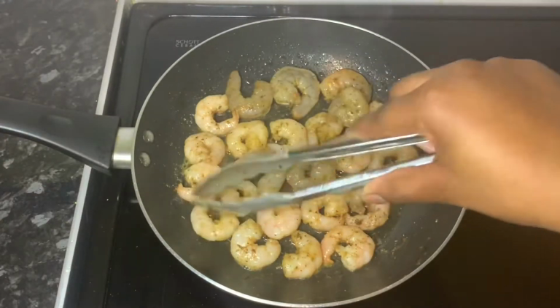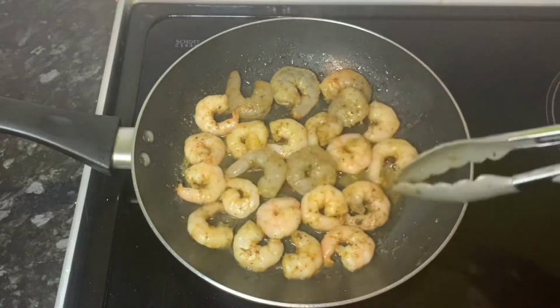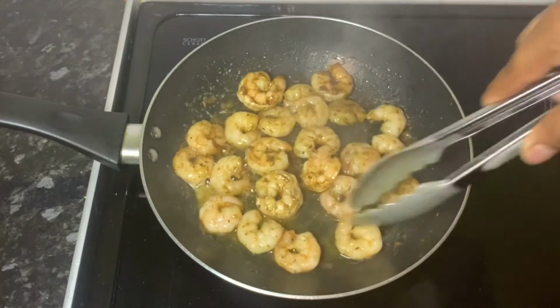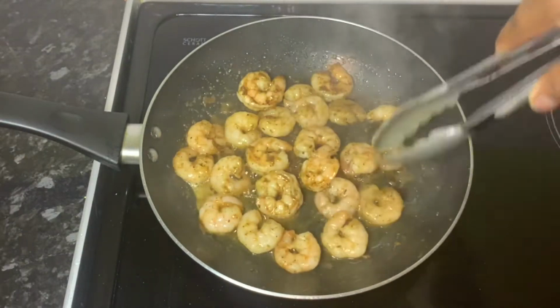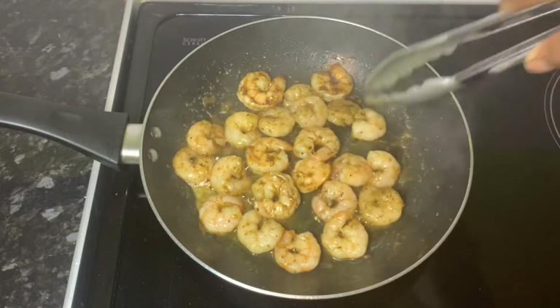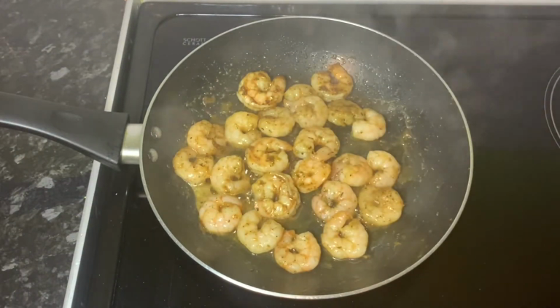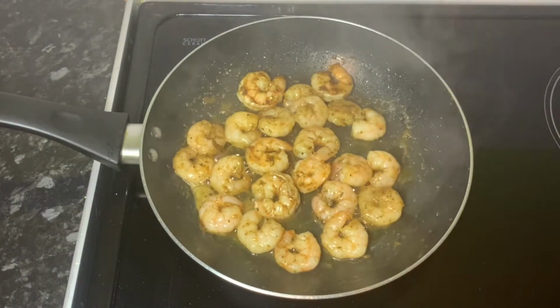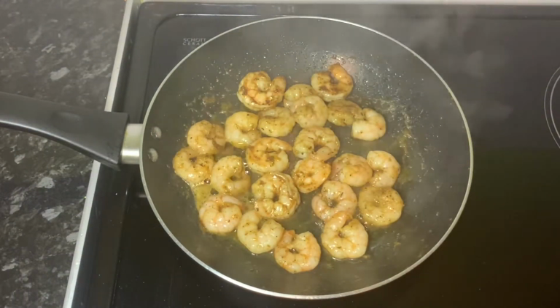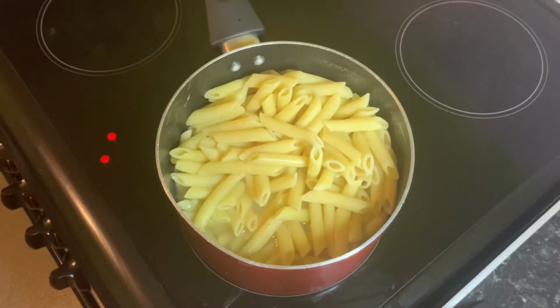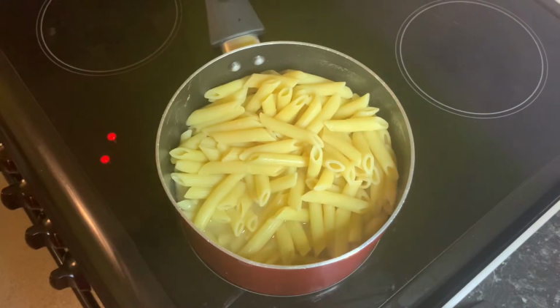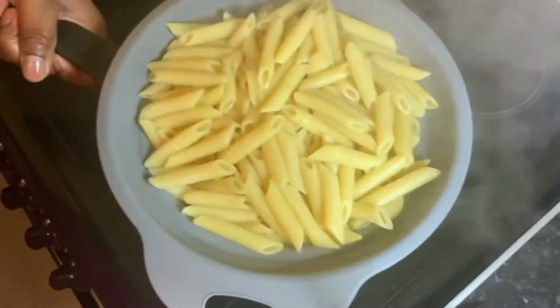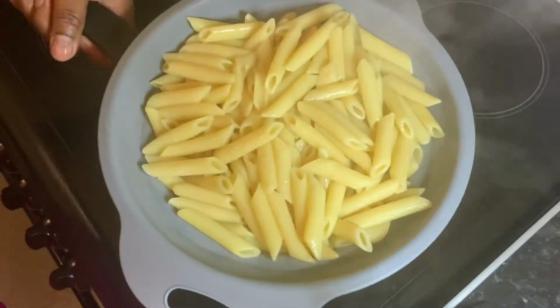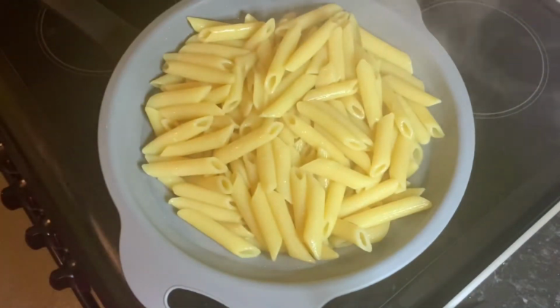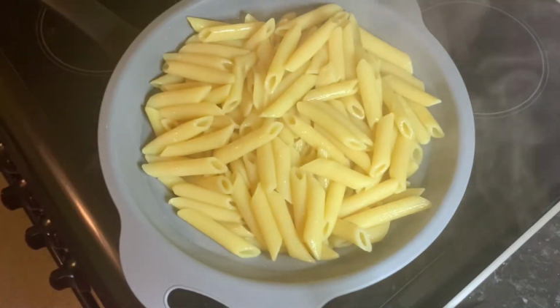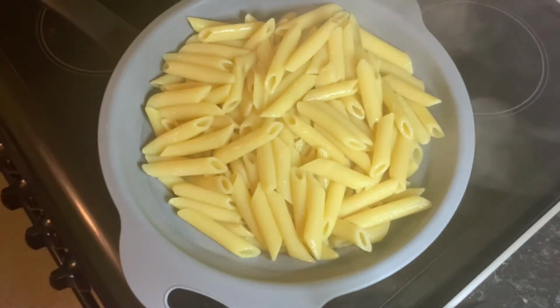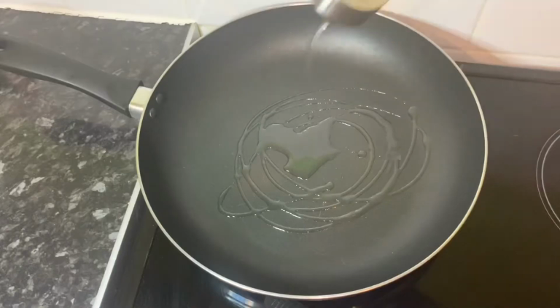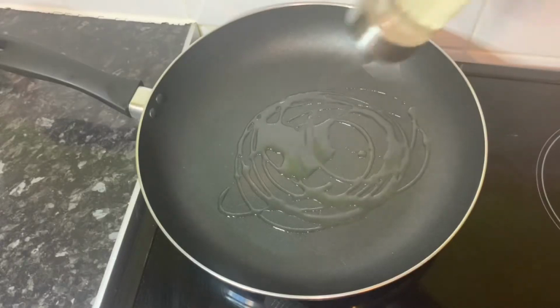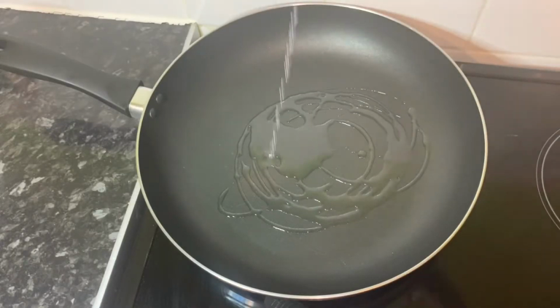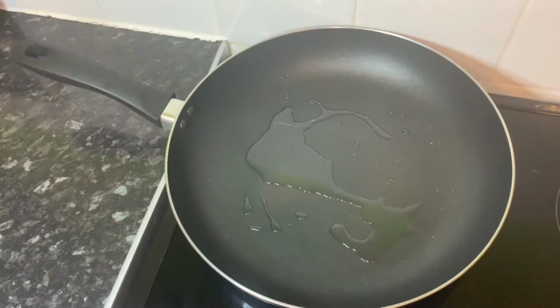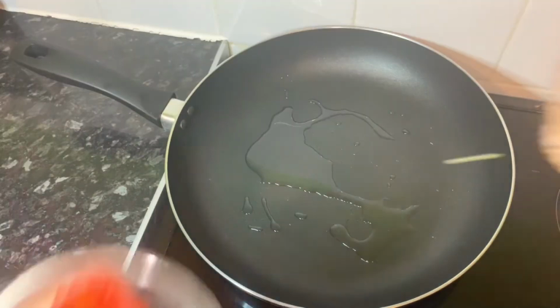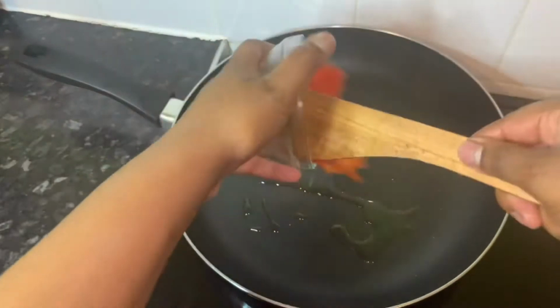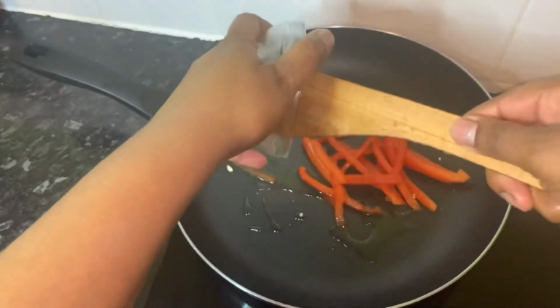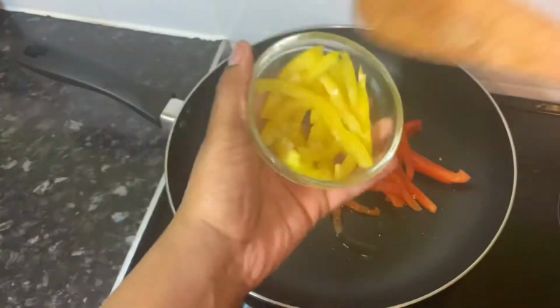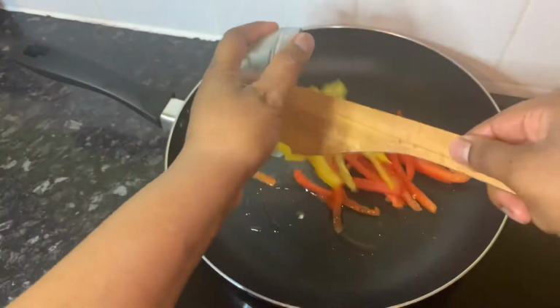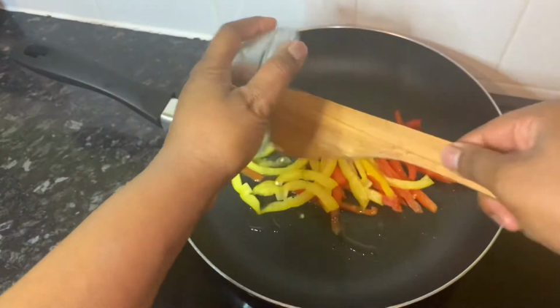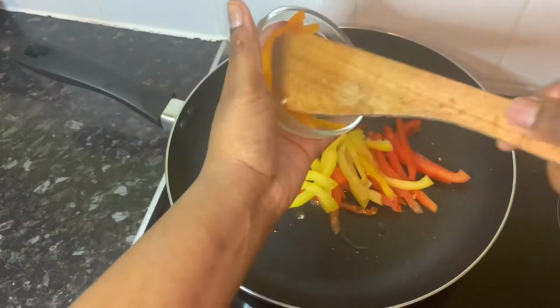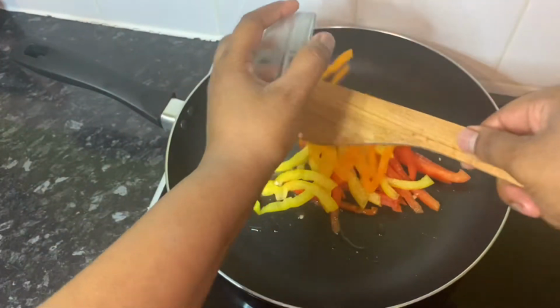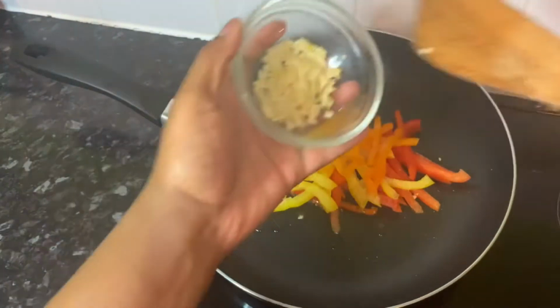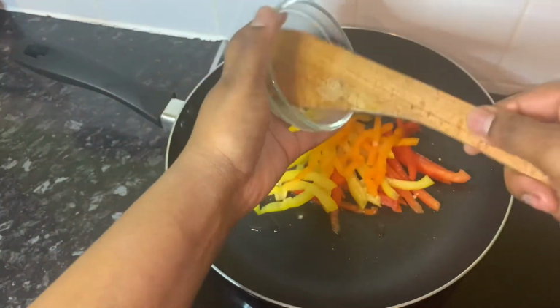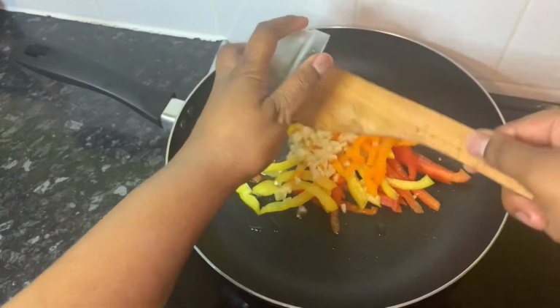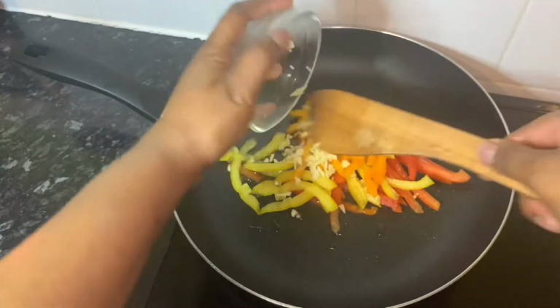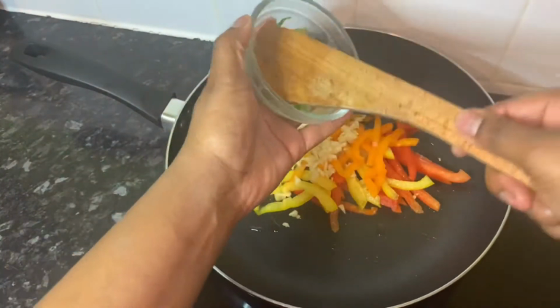Strain your pasta ready for the next step. To finally mix everything together, add some oil to your pan with your sweet peppers, garlic, and spring onions.